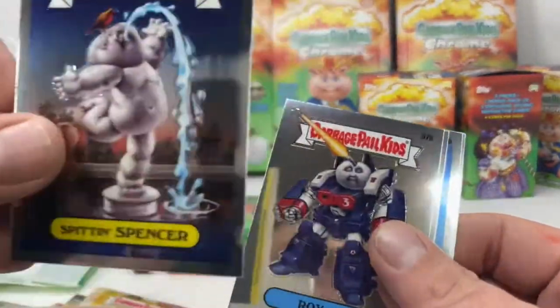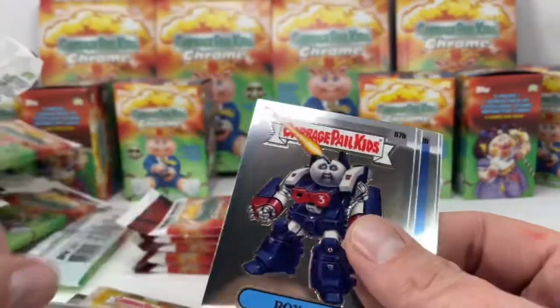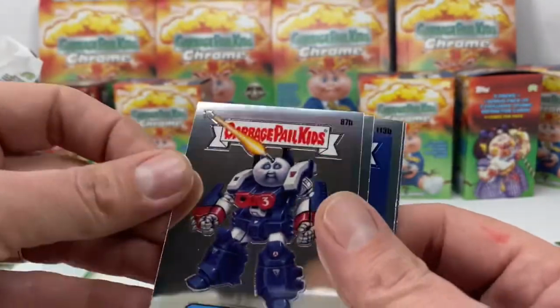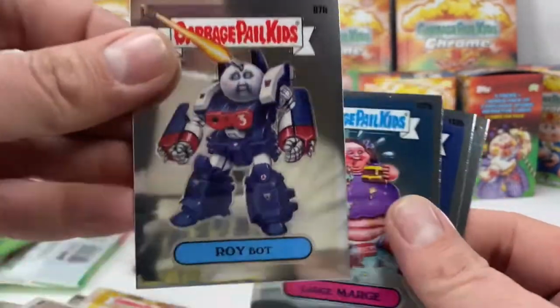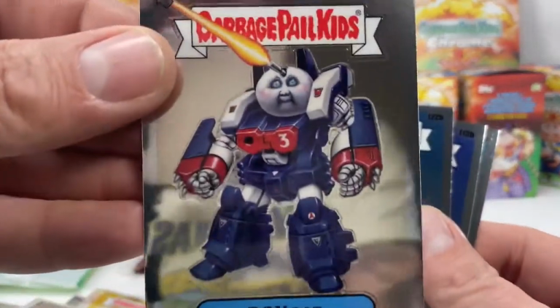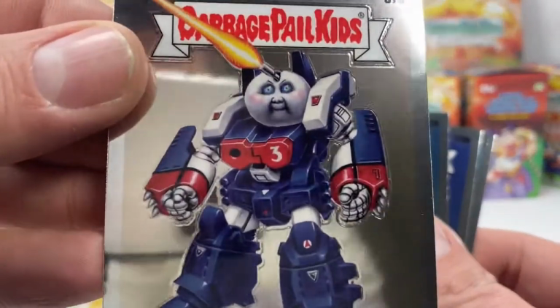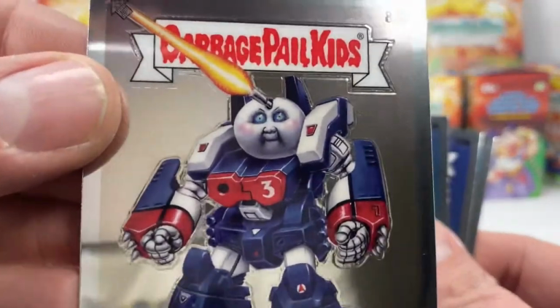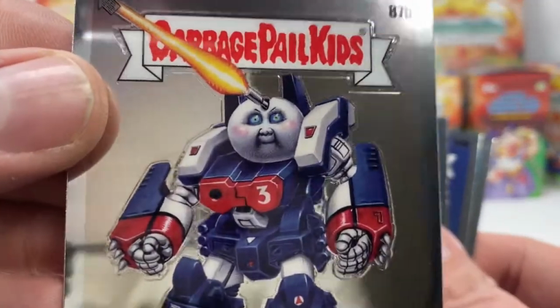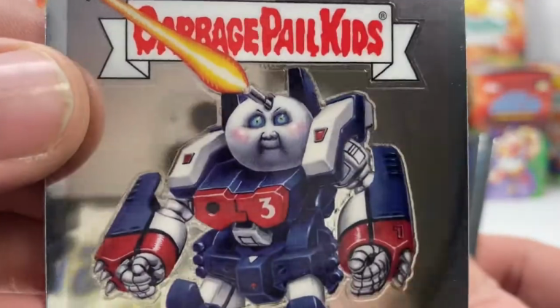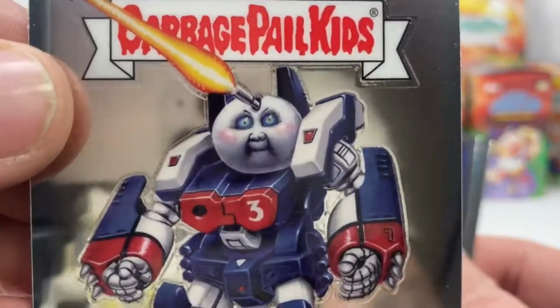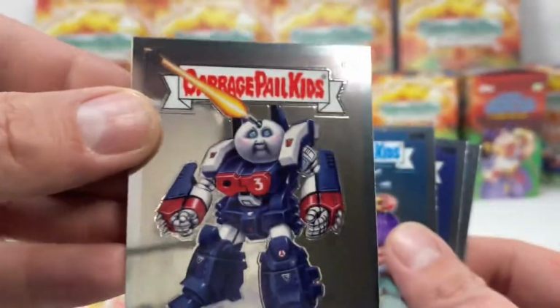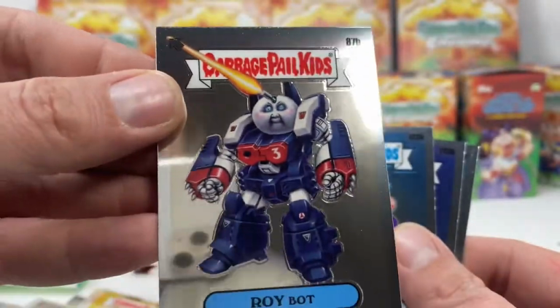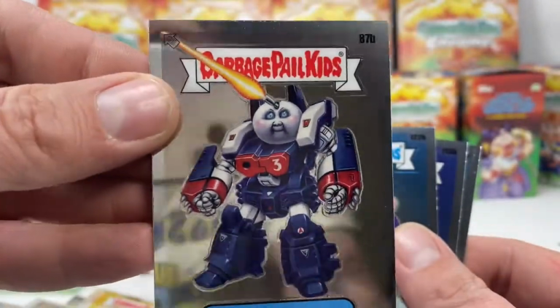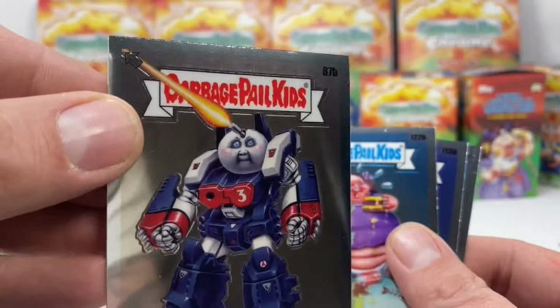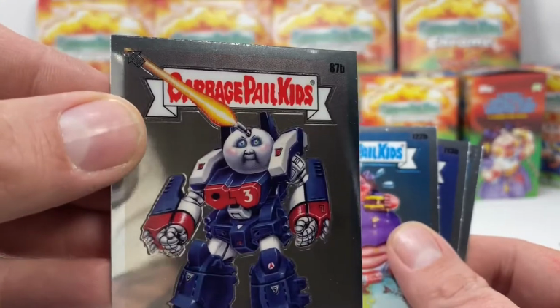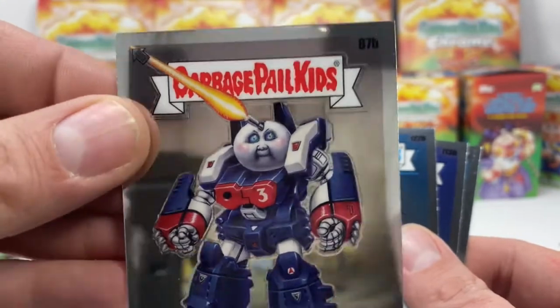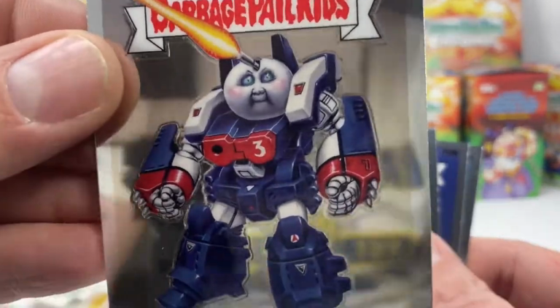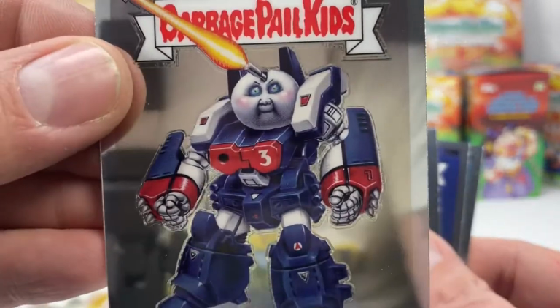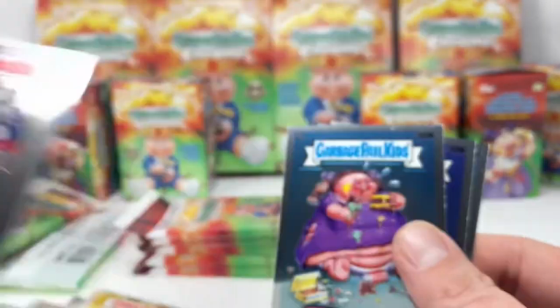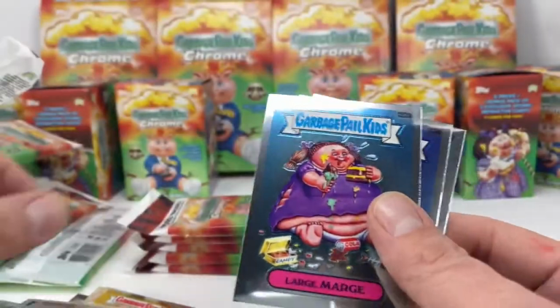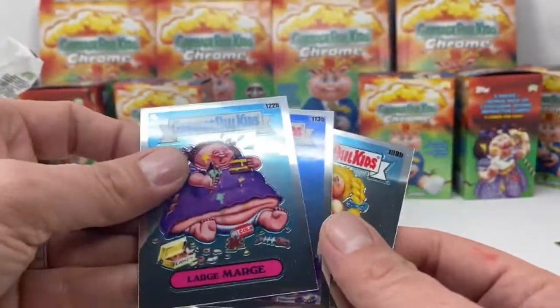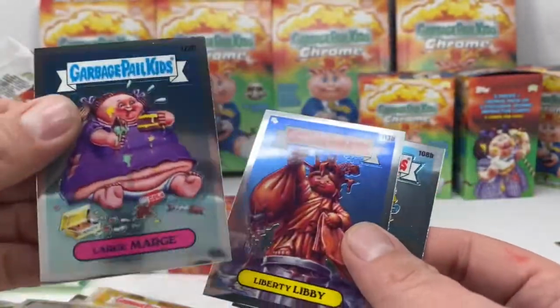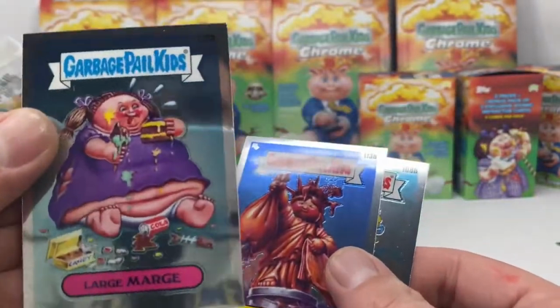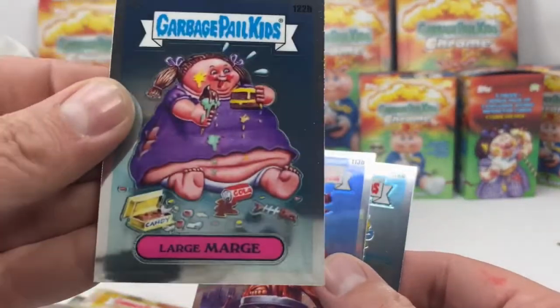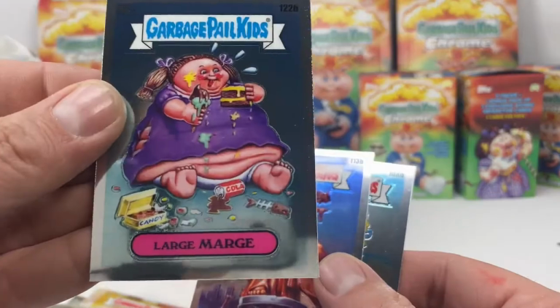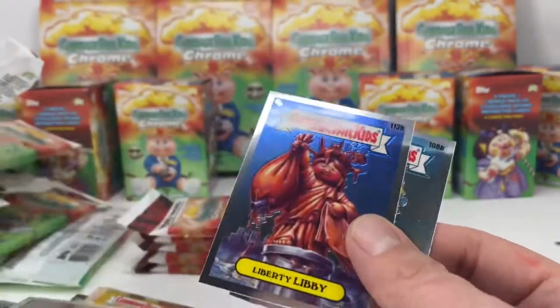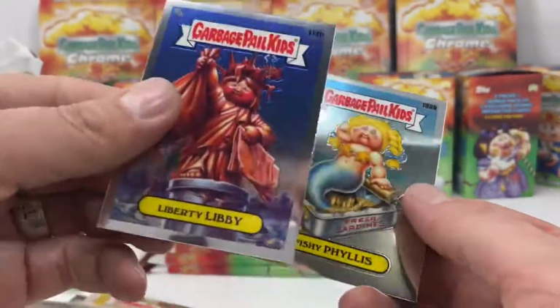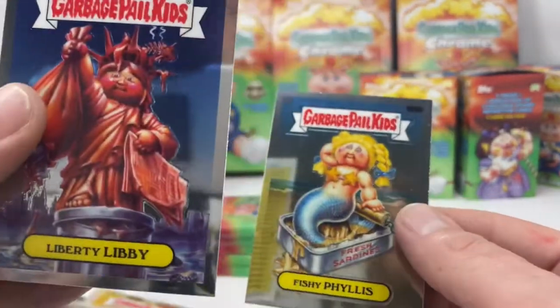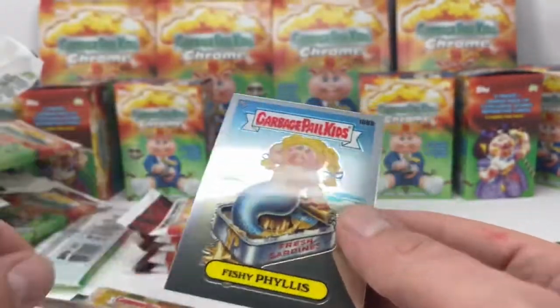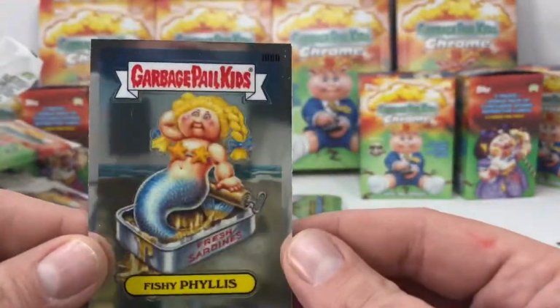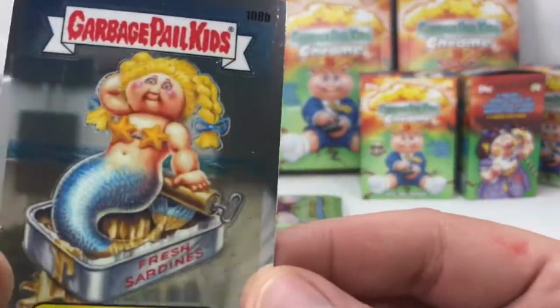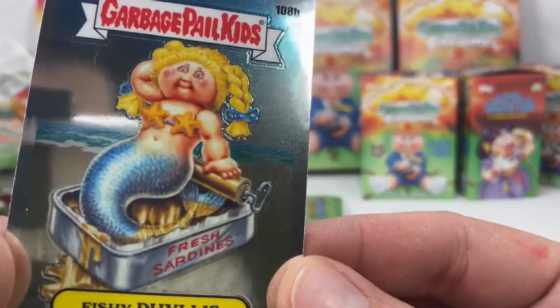Roy Bot — such a cool card, love the eyes, look at that. Definitely a Transformer-type takeoff. Large Marge, Liberty Libby, Fishy Phyllis.